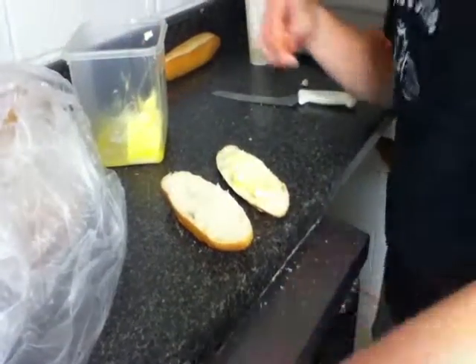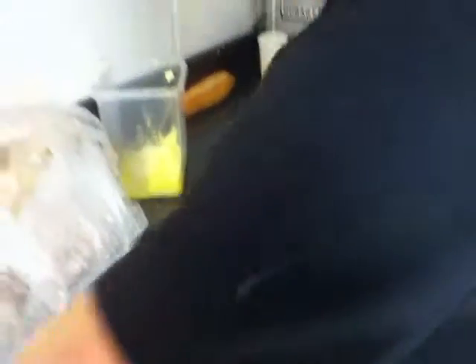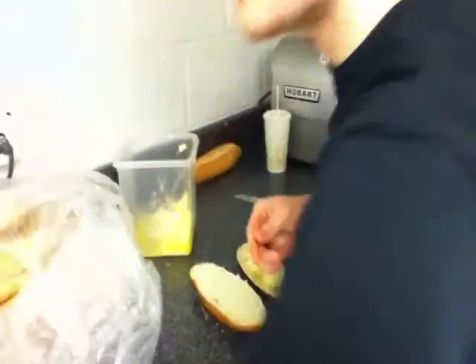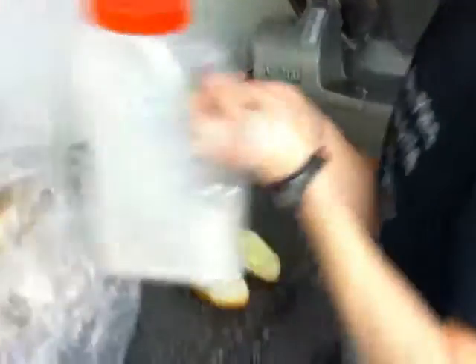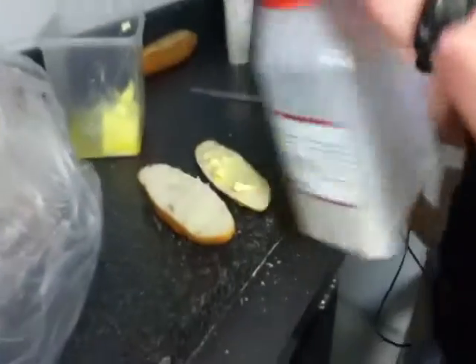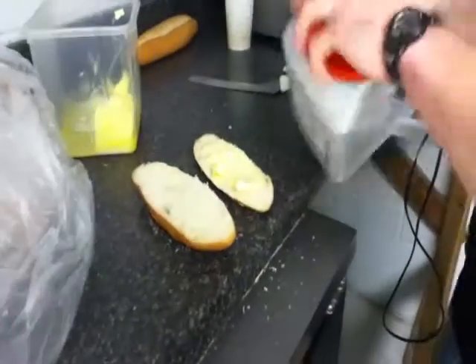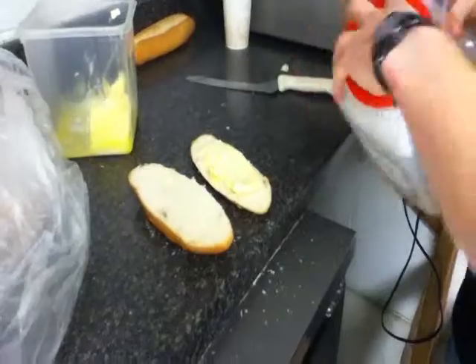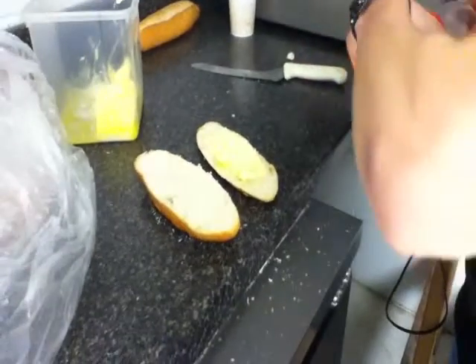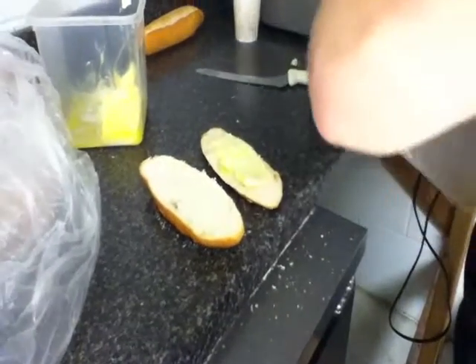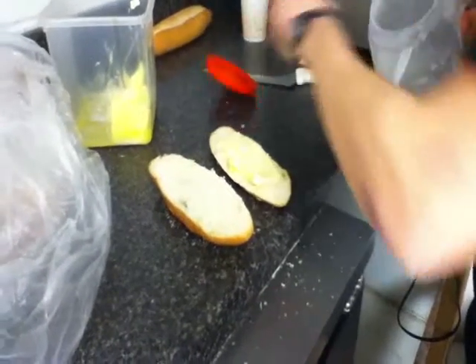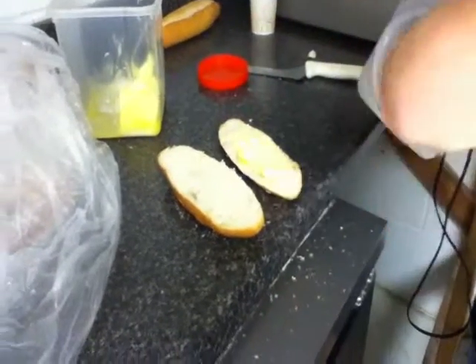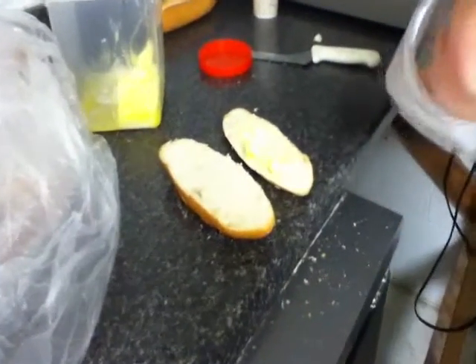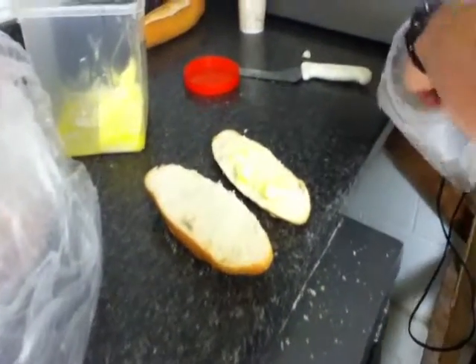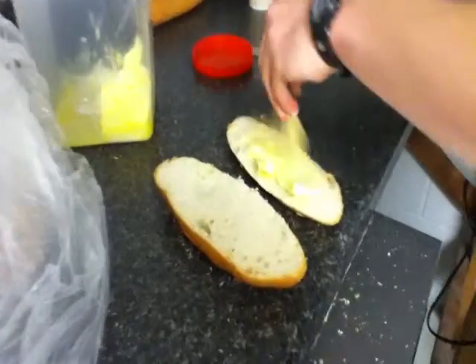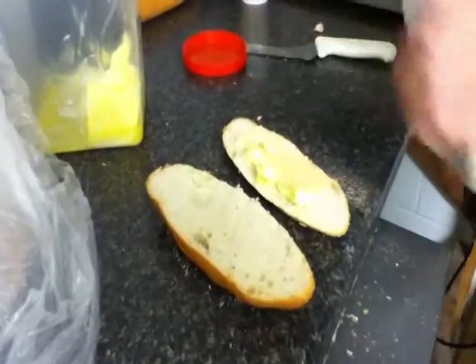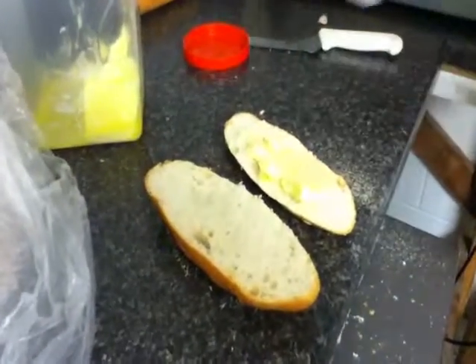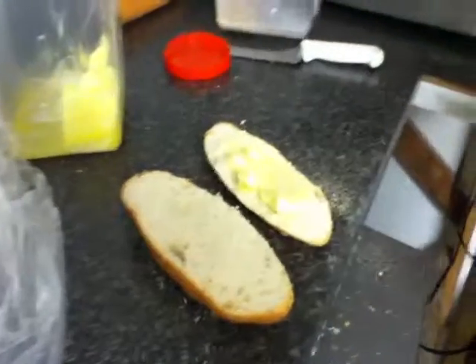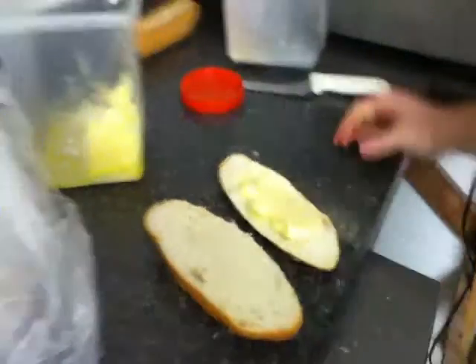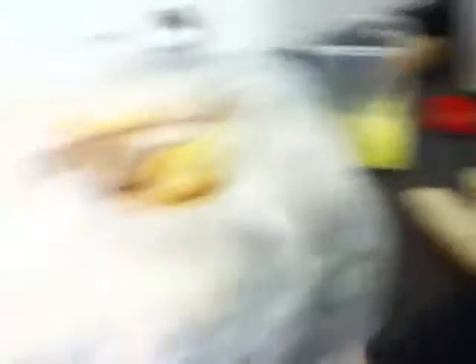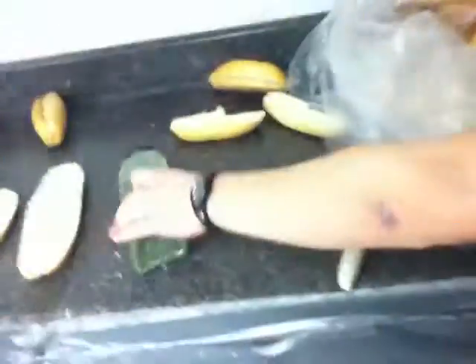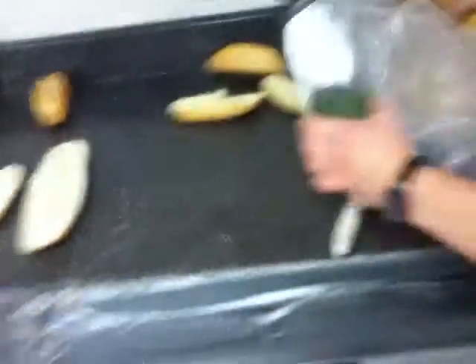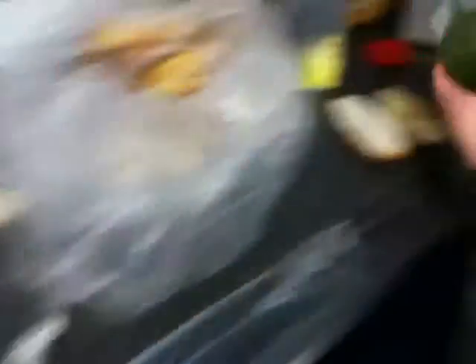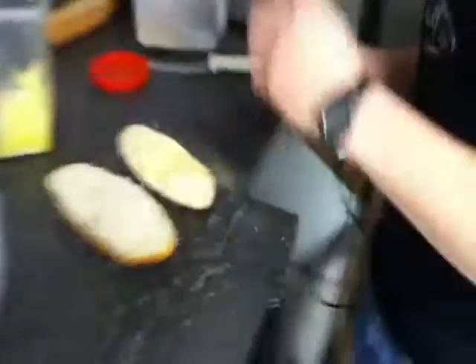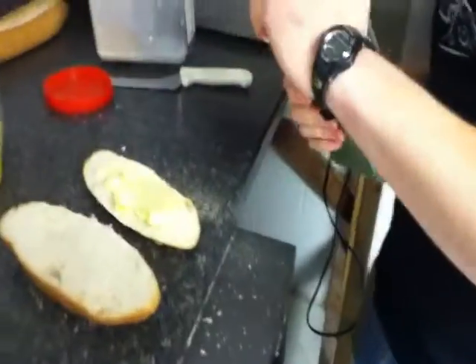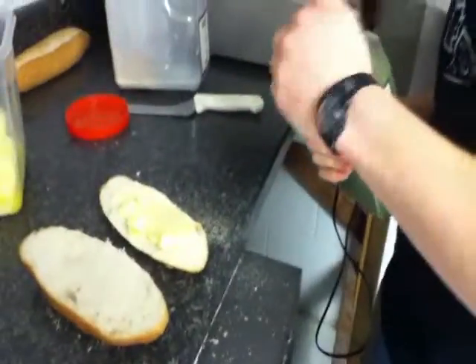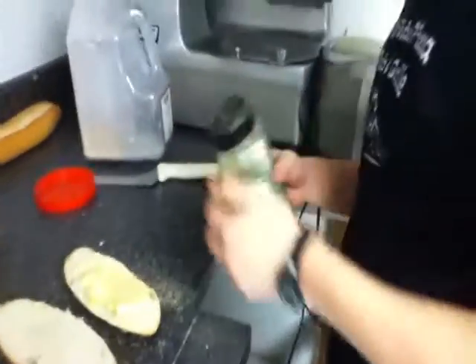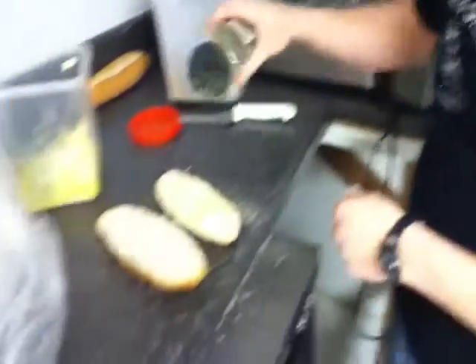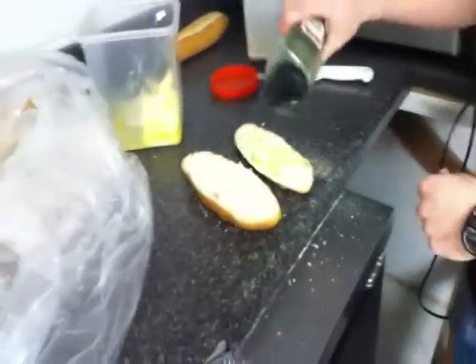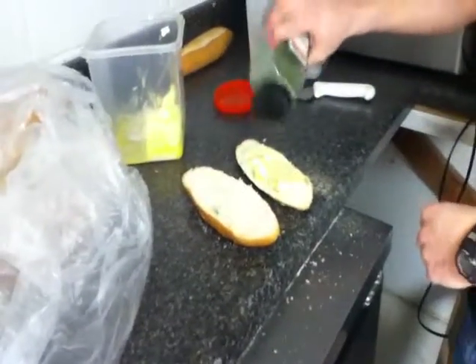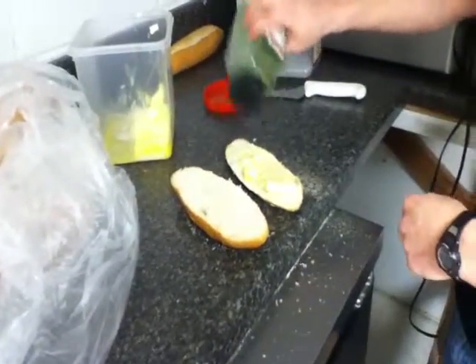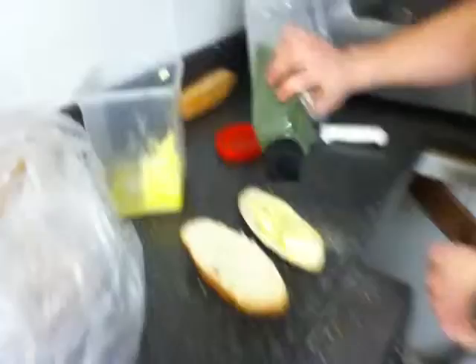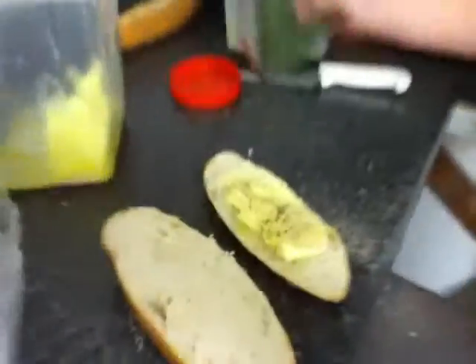Then you take garlic, put garlic on it. Then you get parsley, put parsley on it.